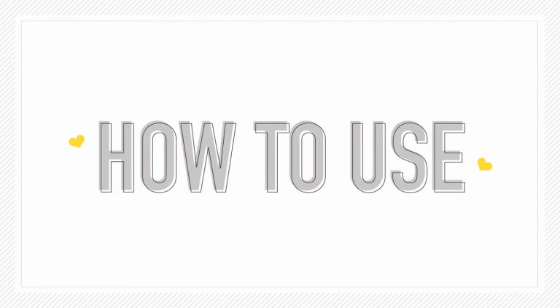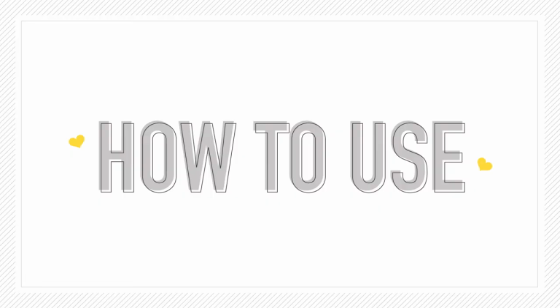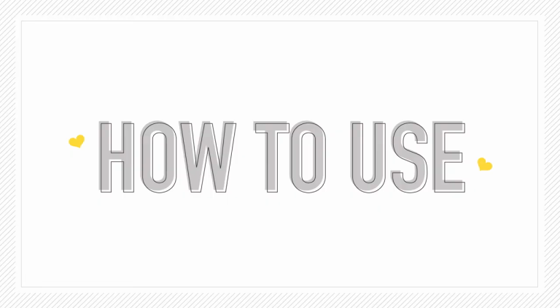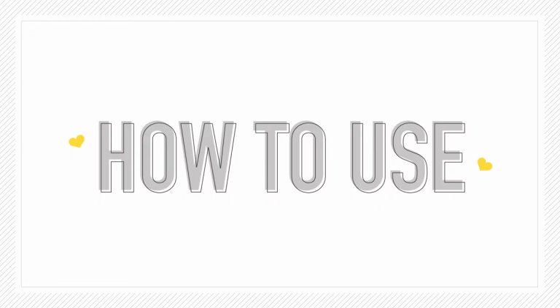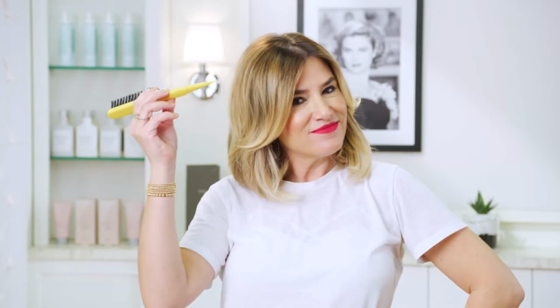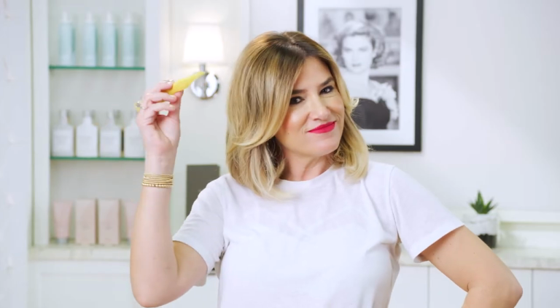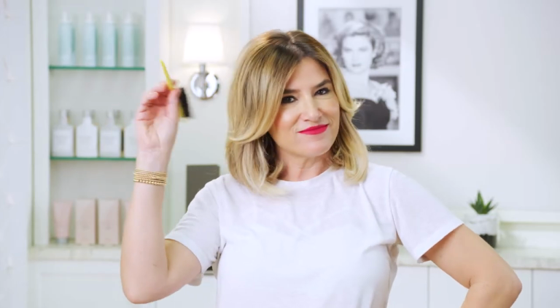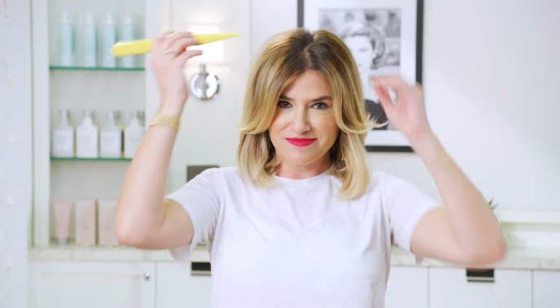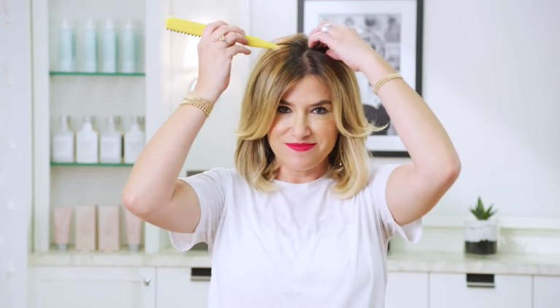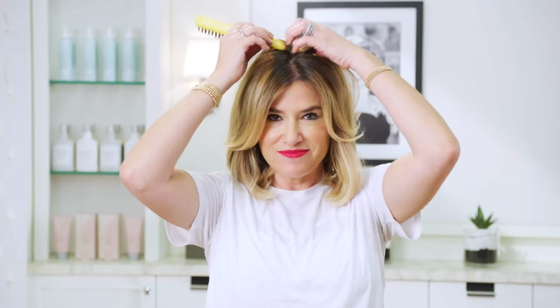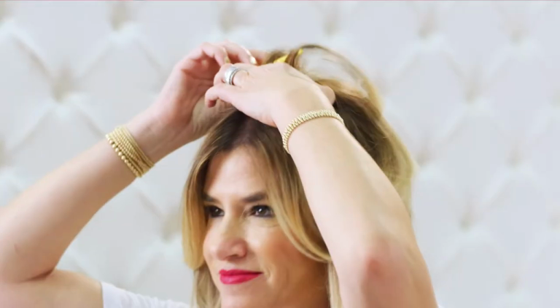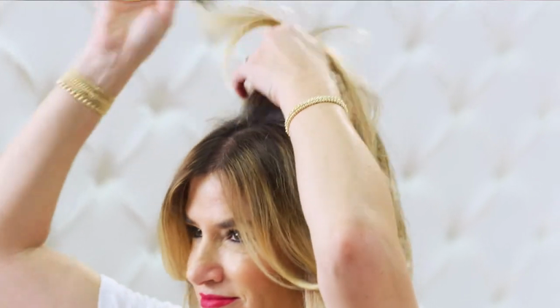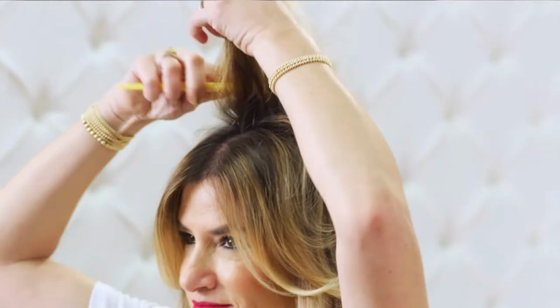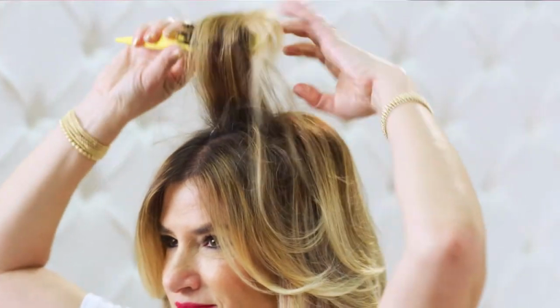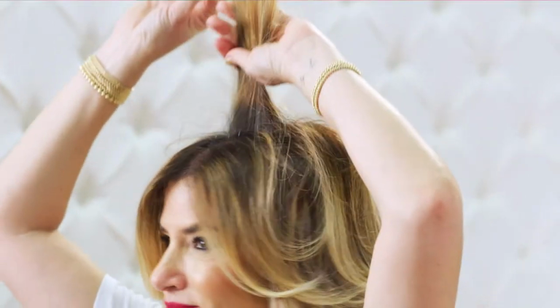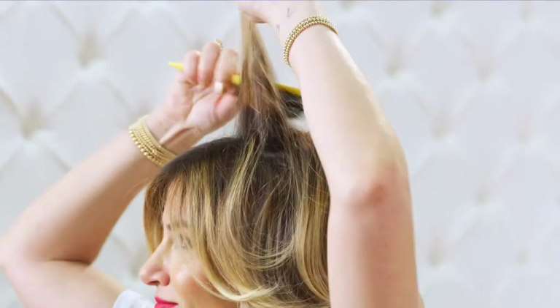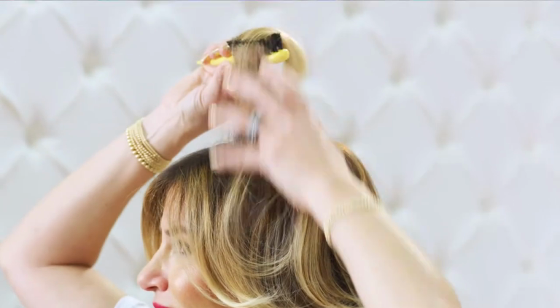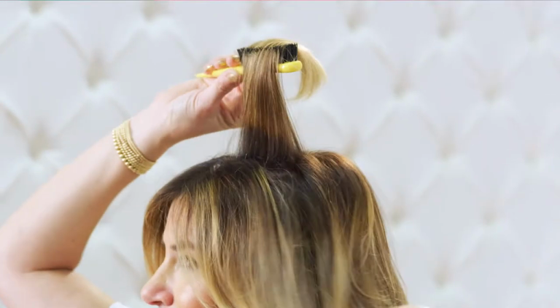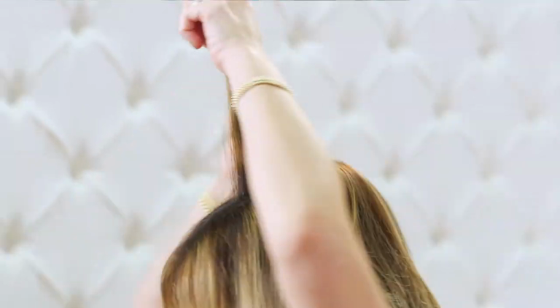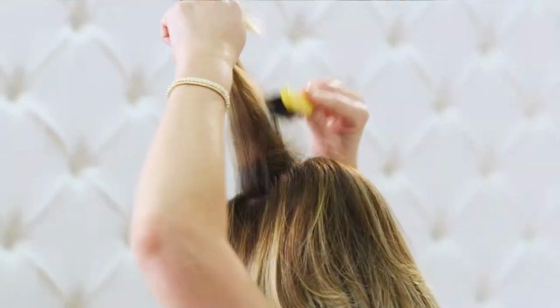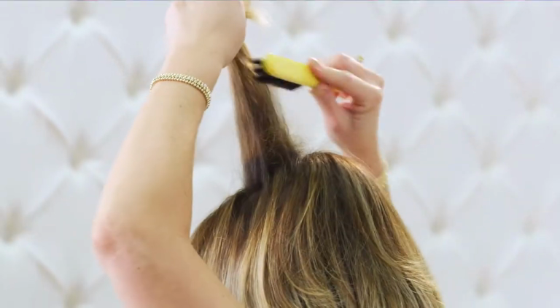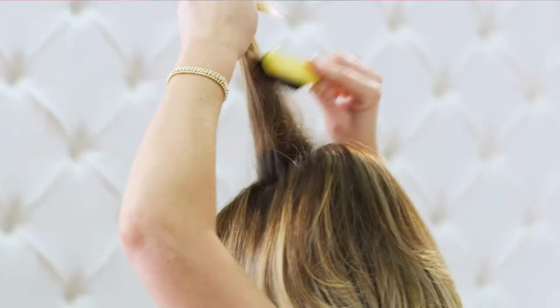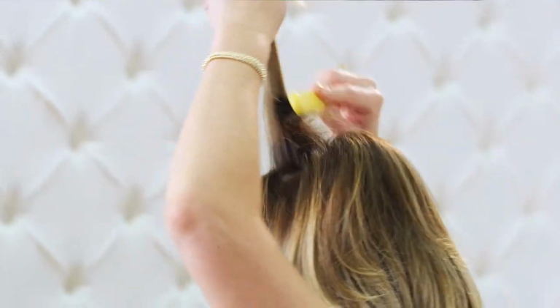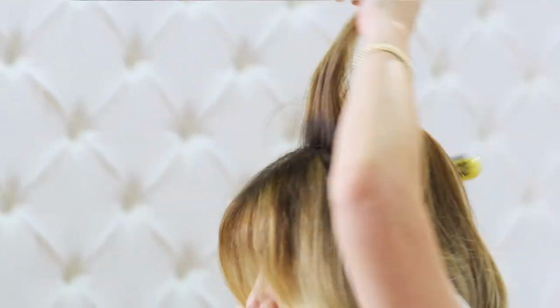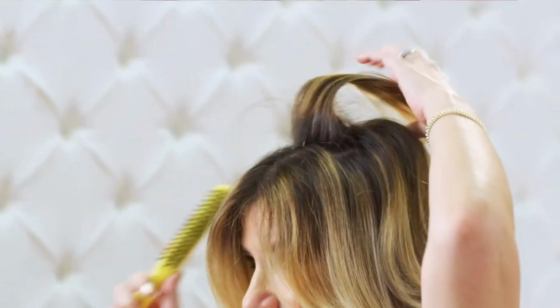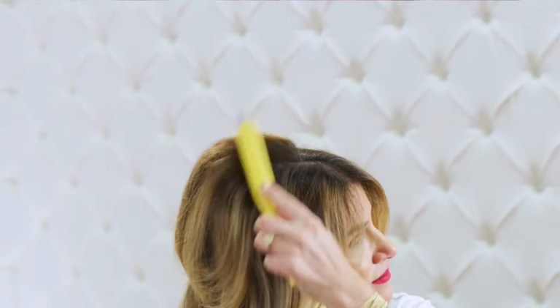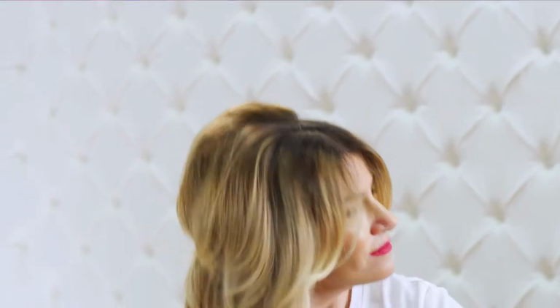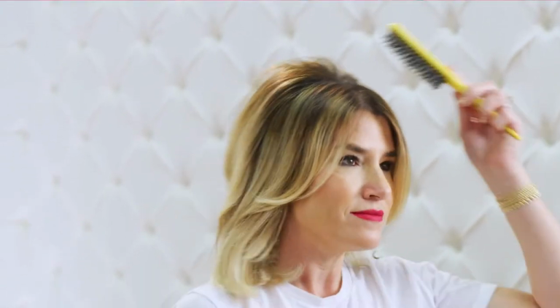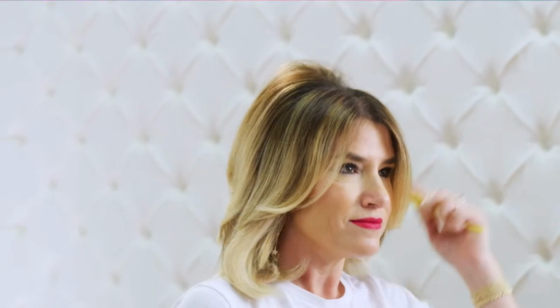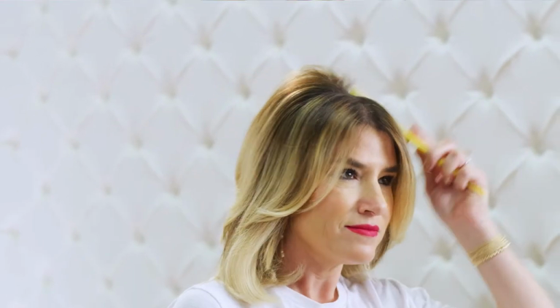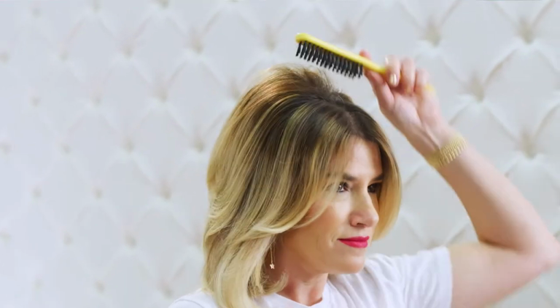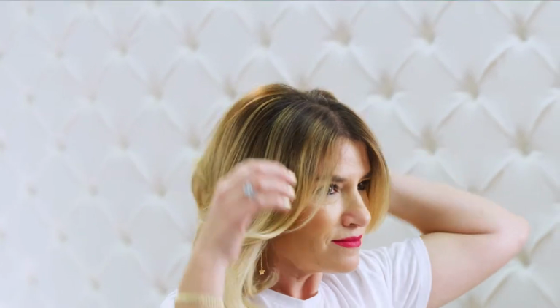Here's how to use it. With the tip of the handle, separate a two to three inch section at your crown. Tease the backside of your section like this, brushing up and down. Now gently brush your hair back down to smooth.